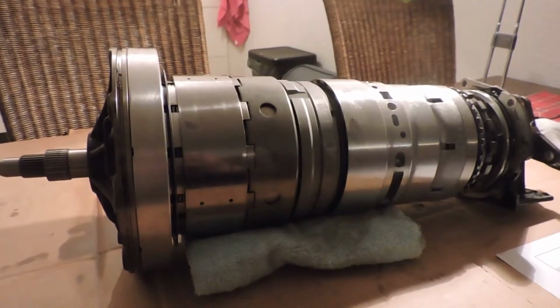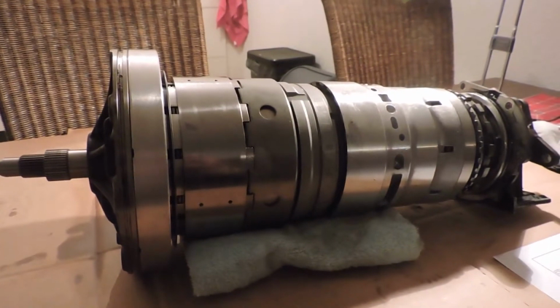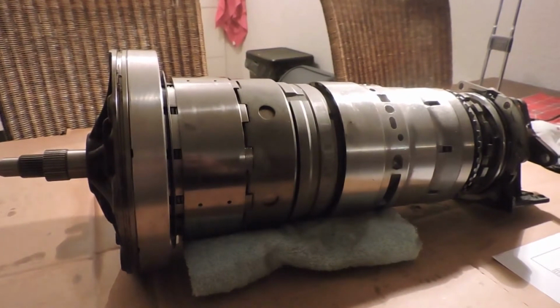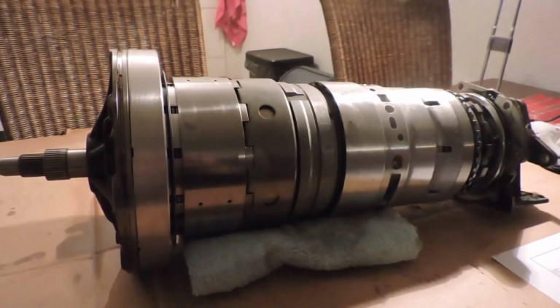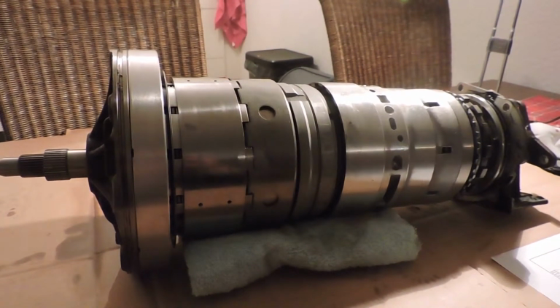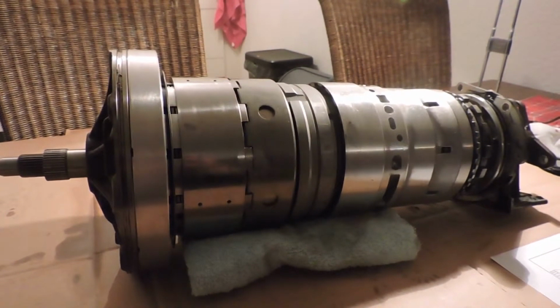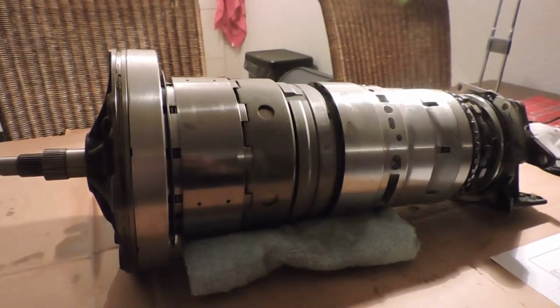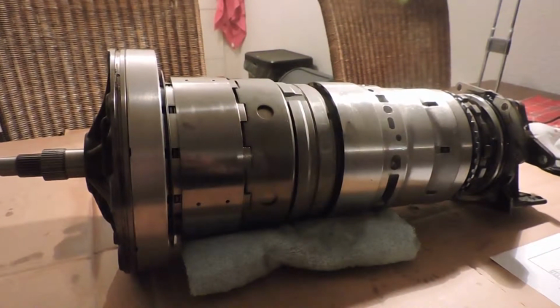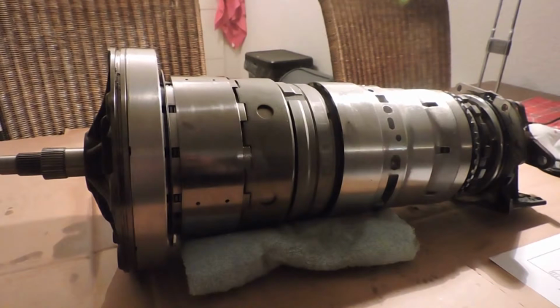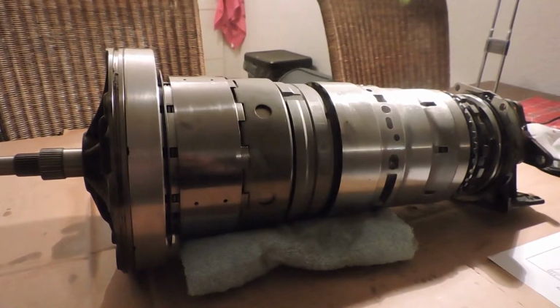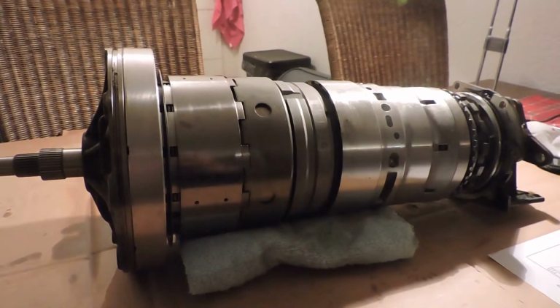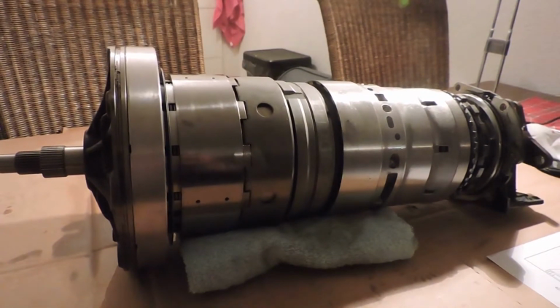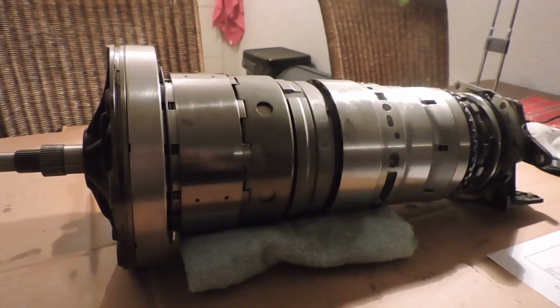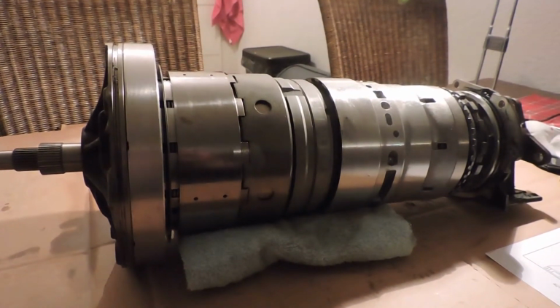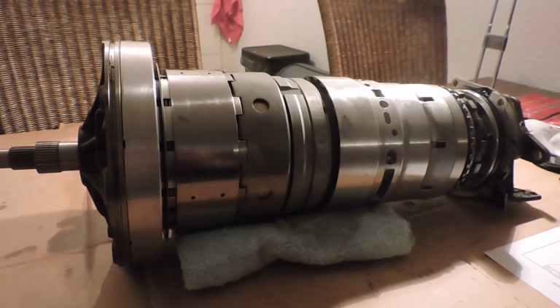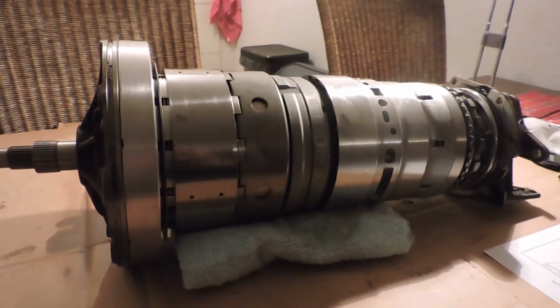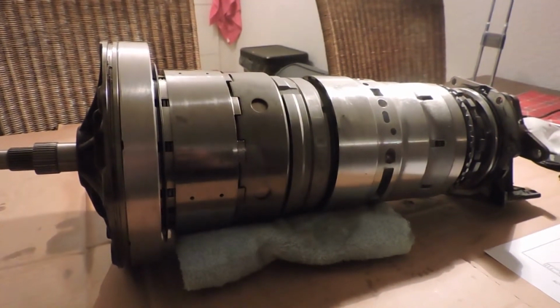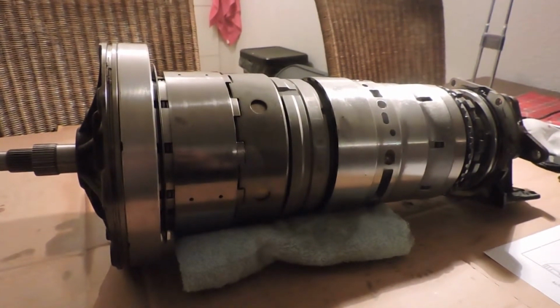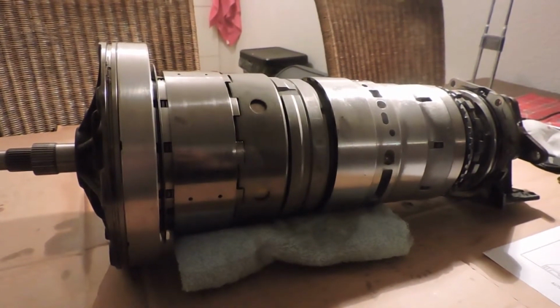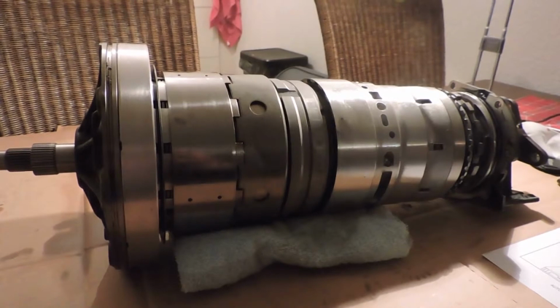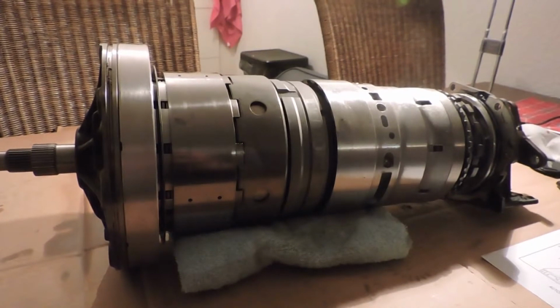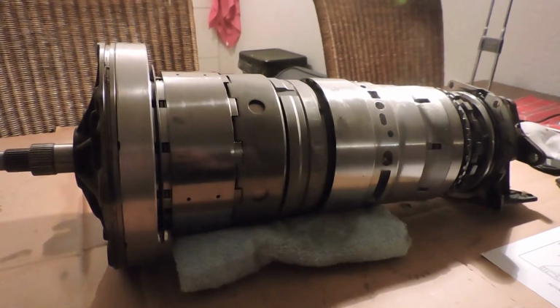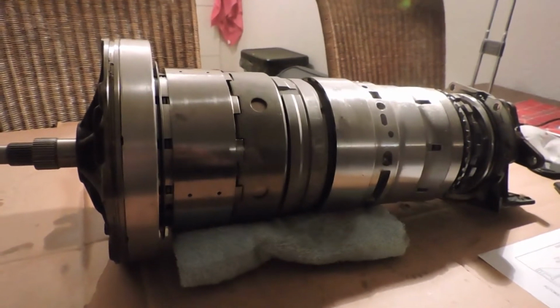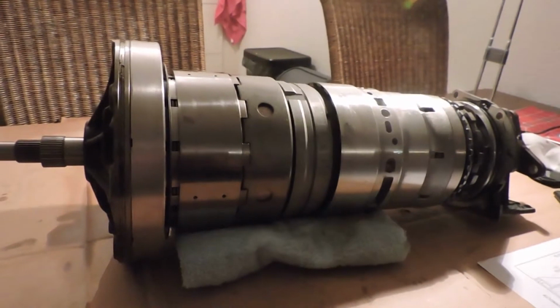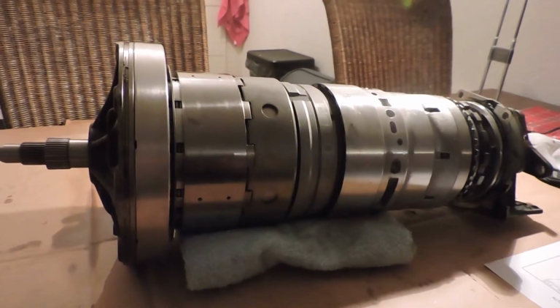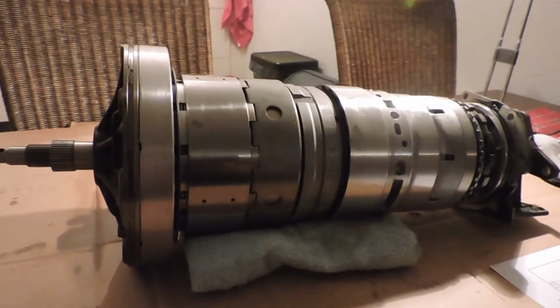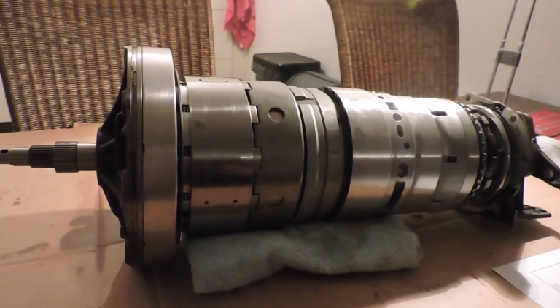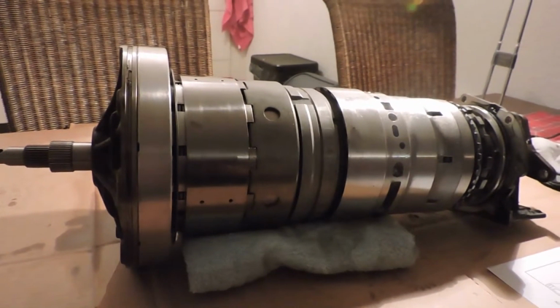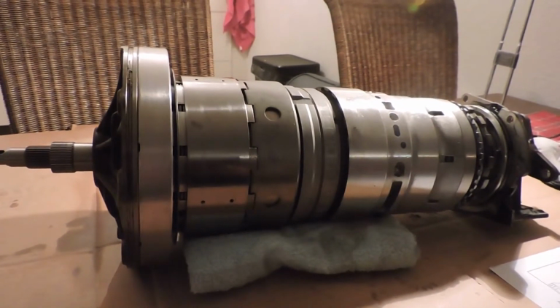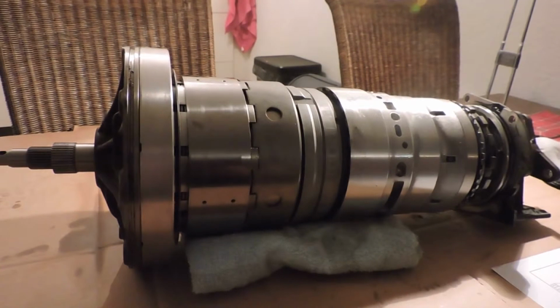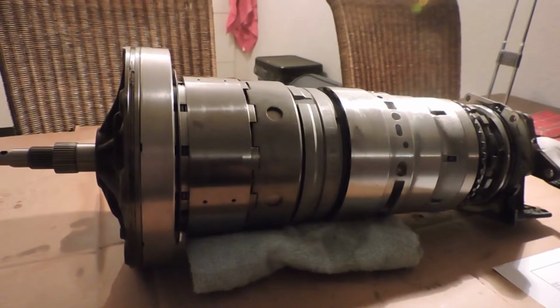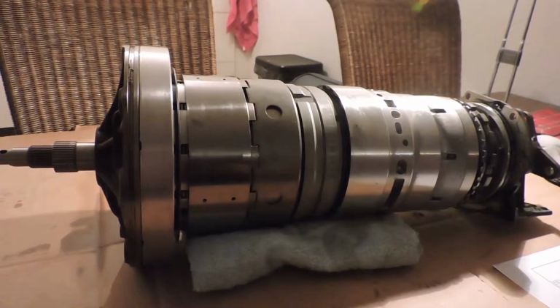Hello, welcome to this video. This is the guts of a 5HP18 transmission. This transmission was taken from a BMW 530i with the 3.0 V8 engine.